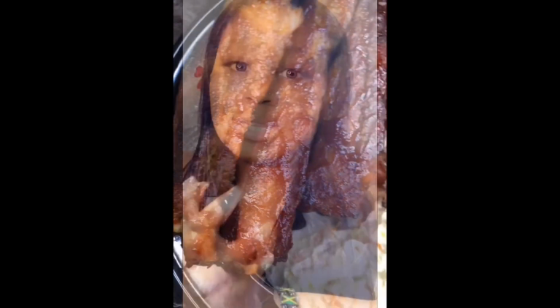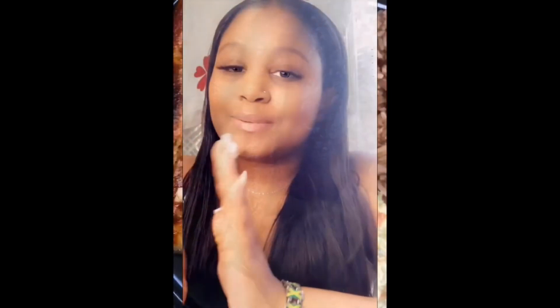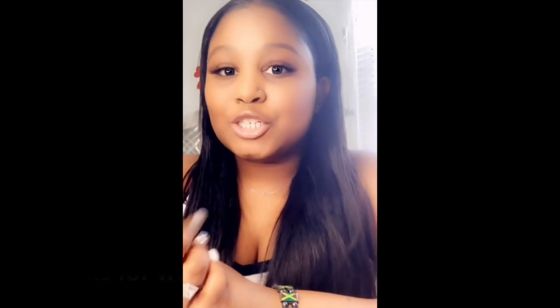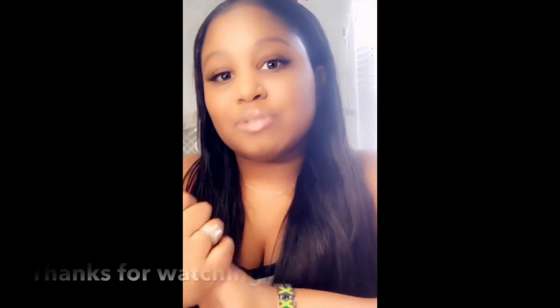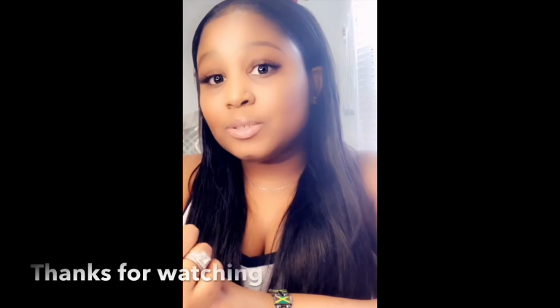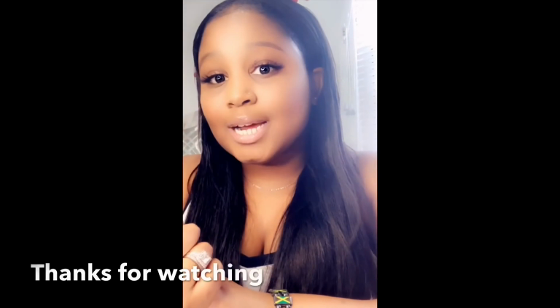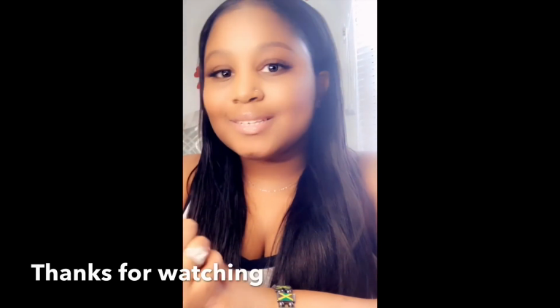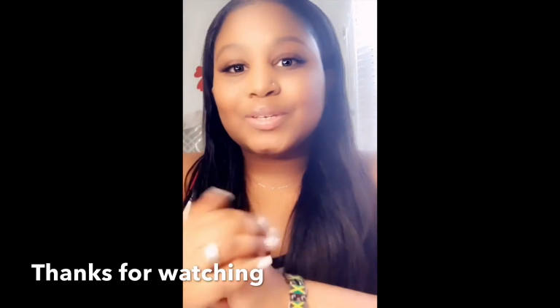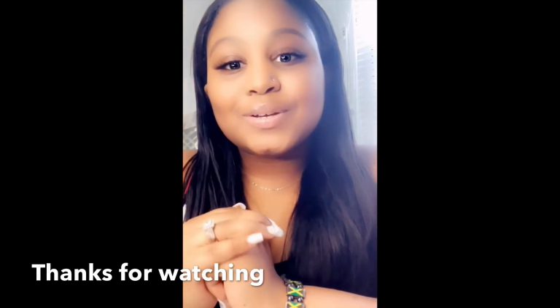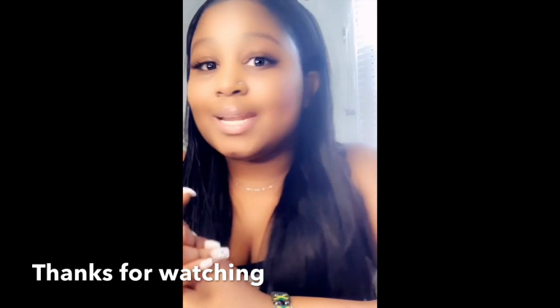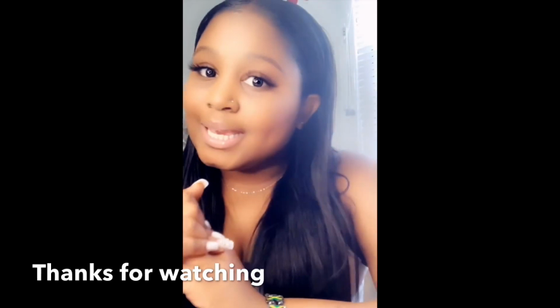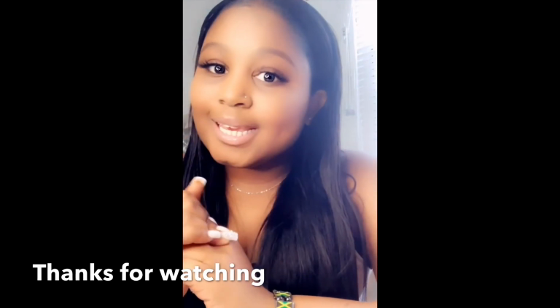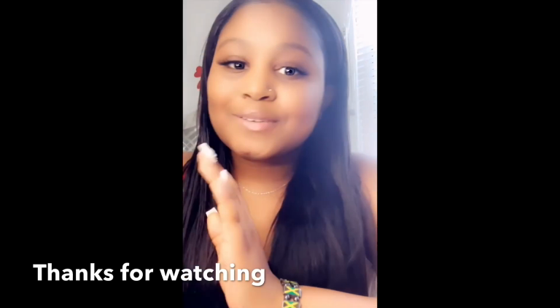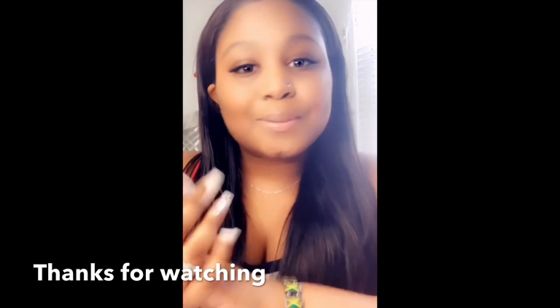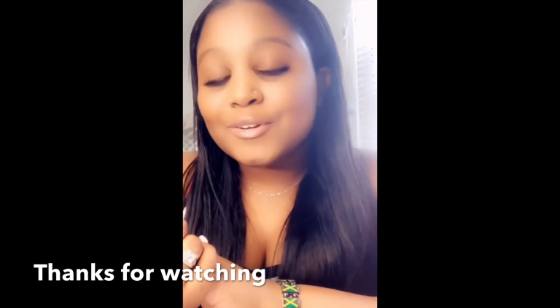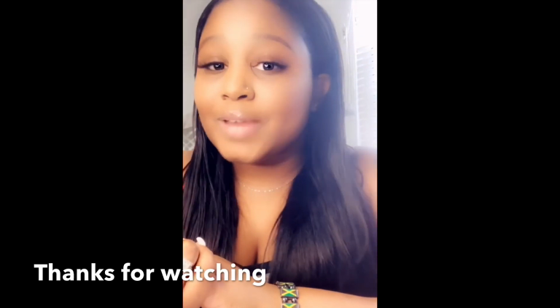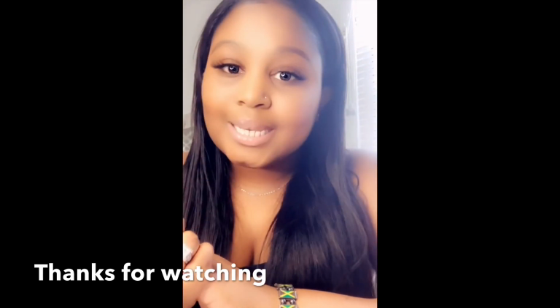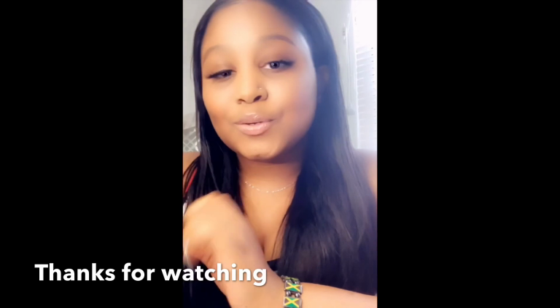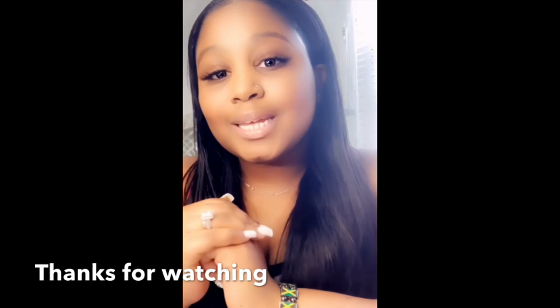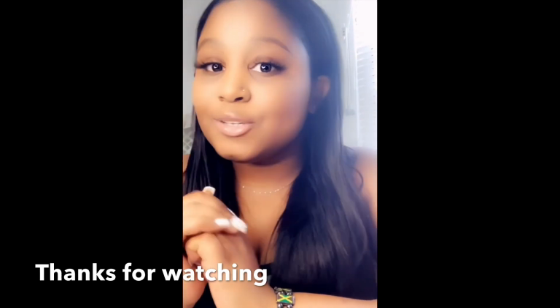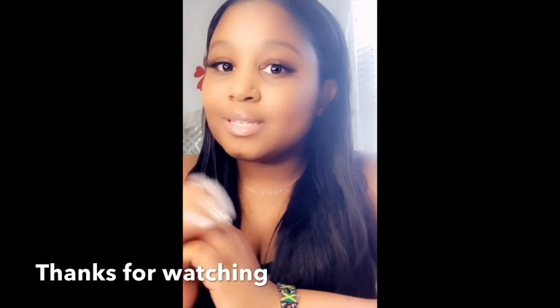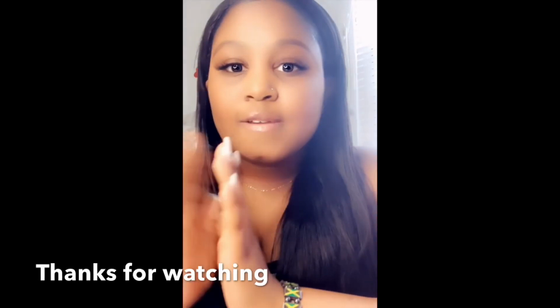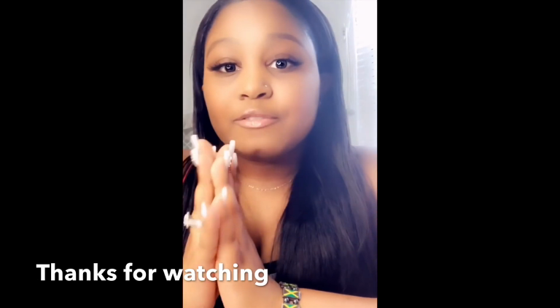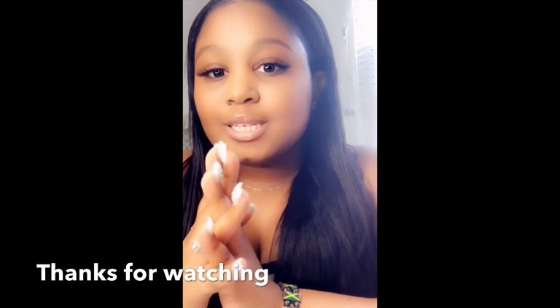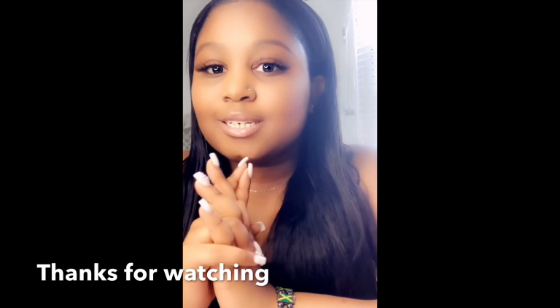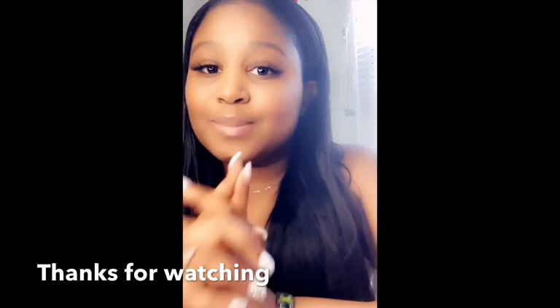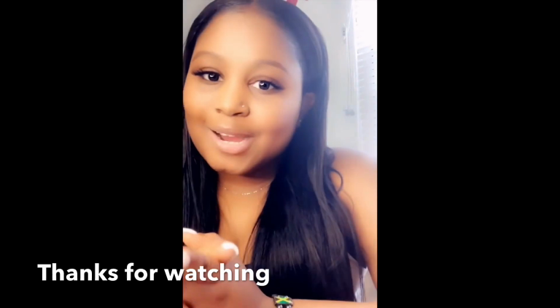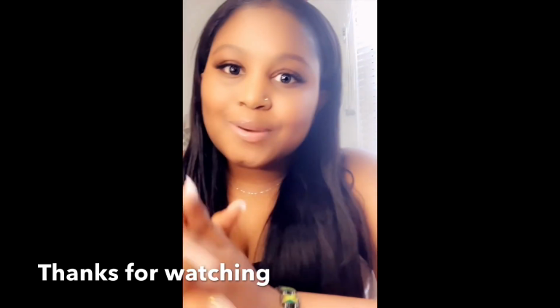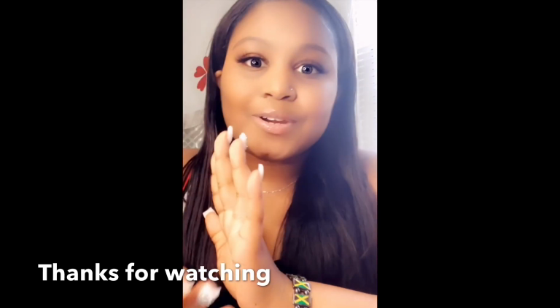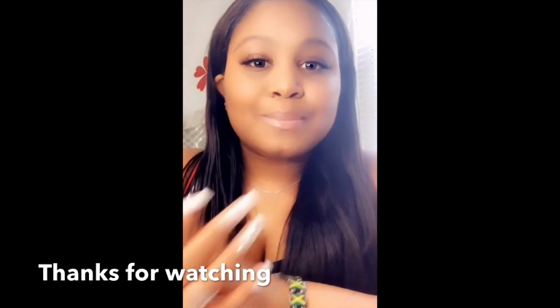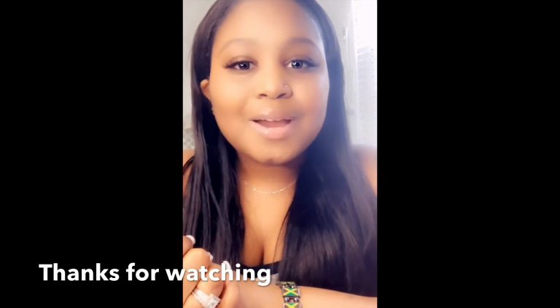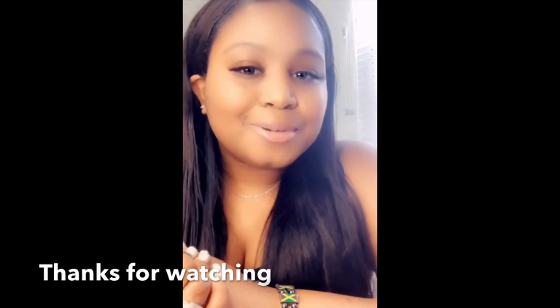Me sharing this recipe with you guys — you guys could go ahead and make it for your family. And if you do make it and you love it, feel free to give me a shout out or let me know how it goes.